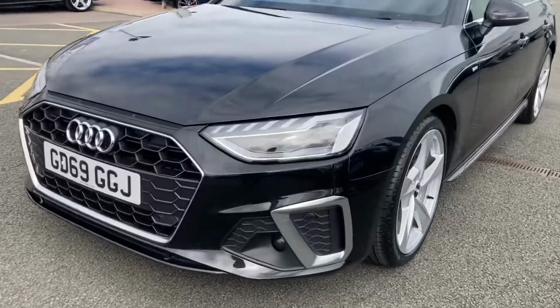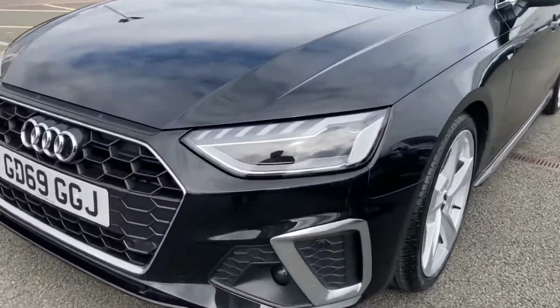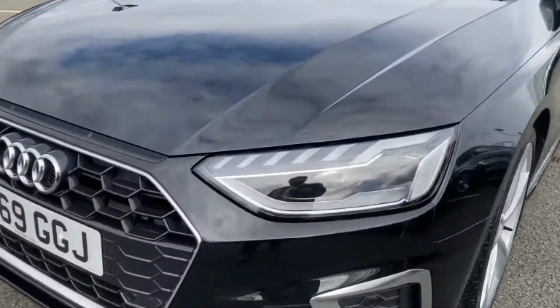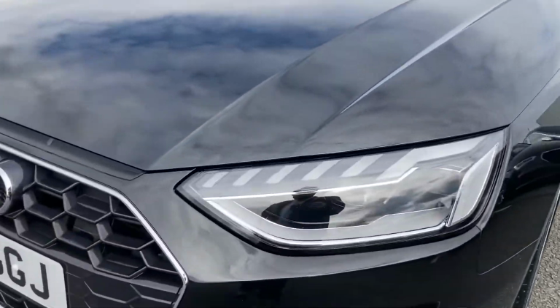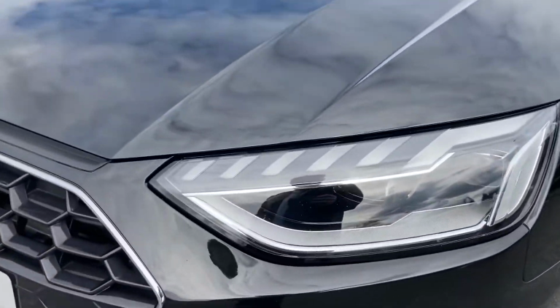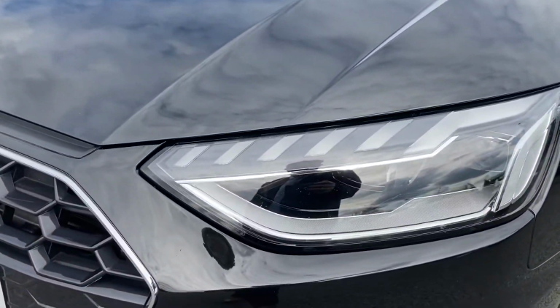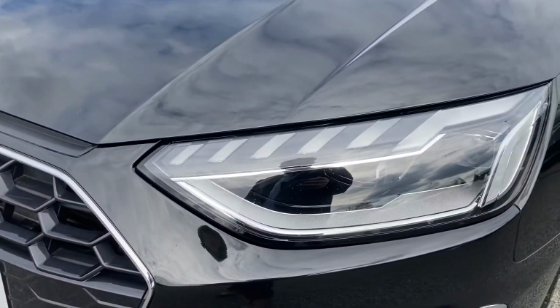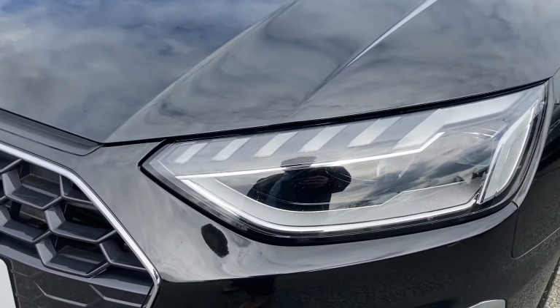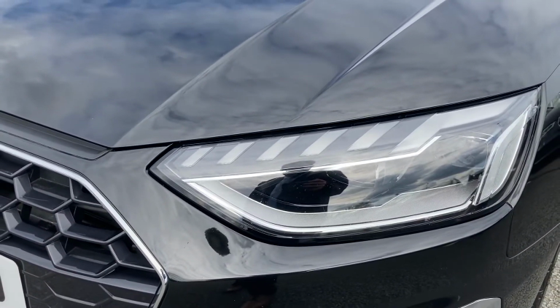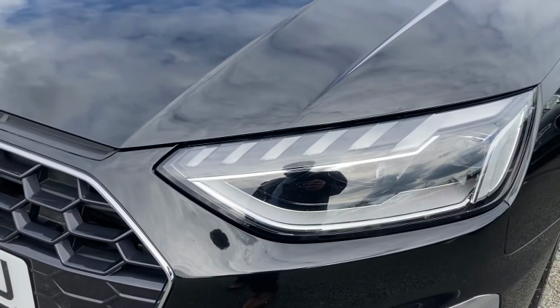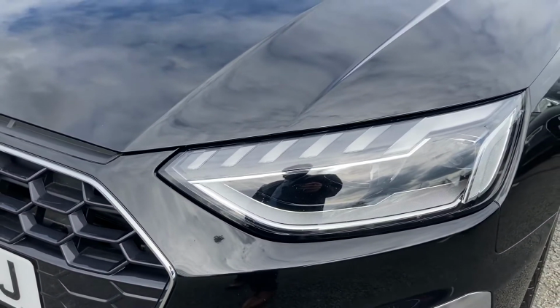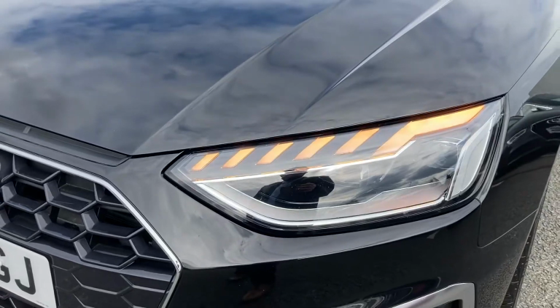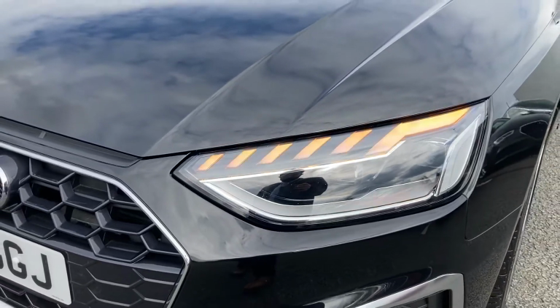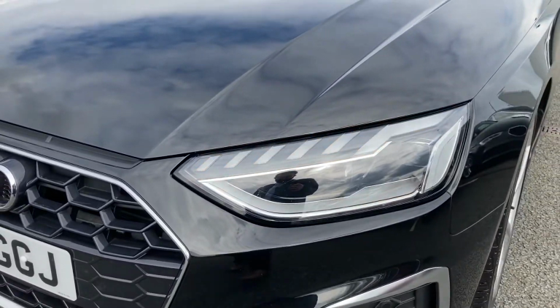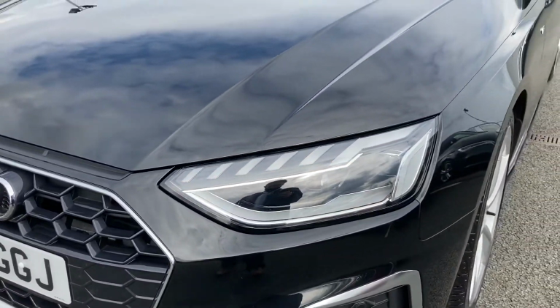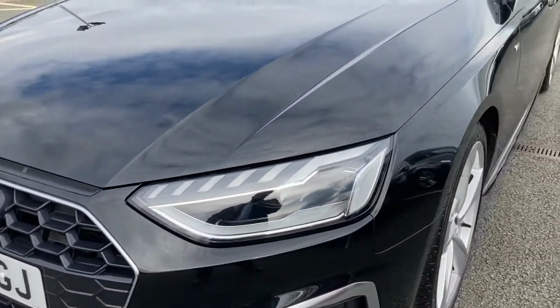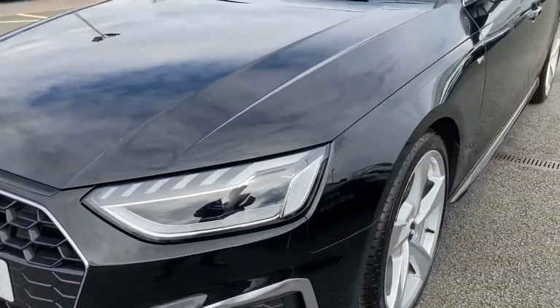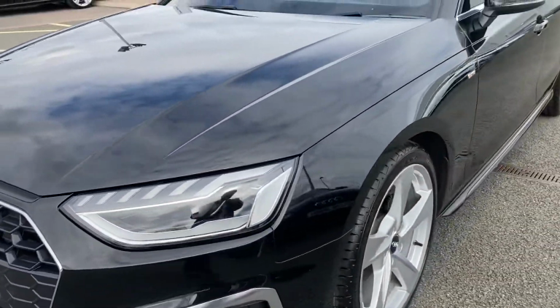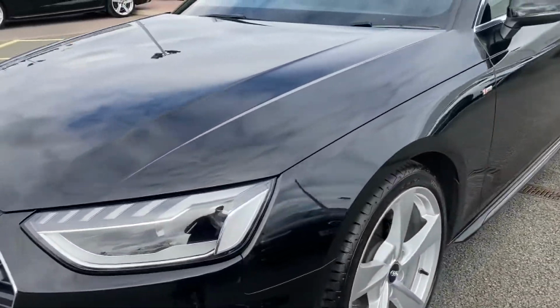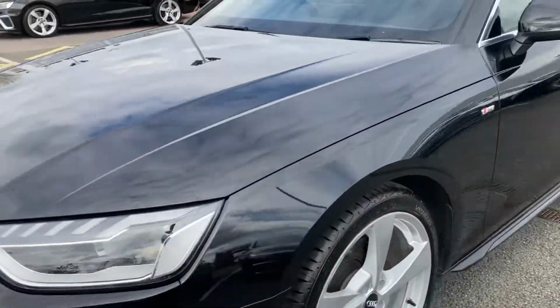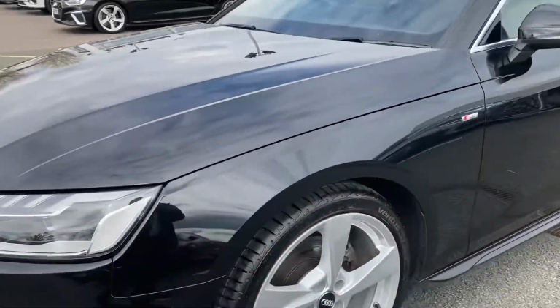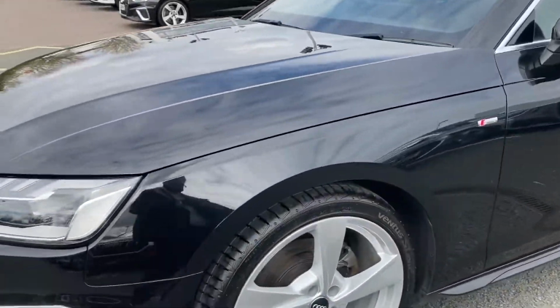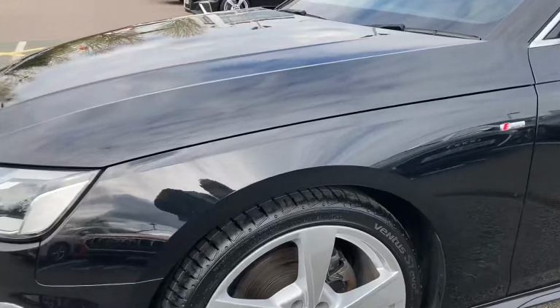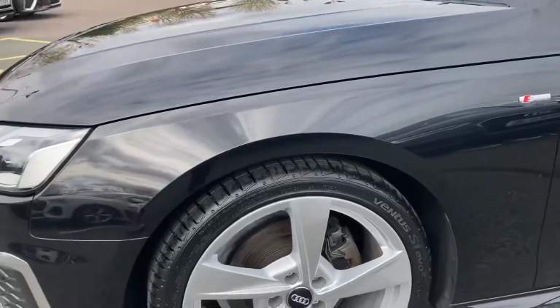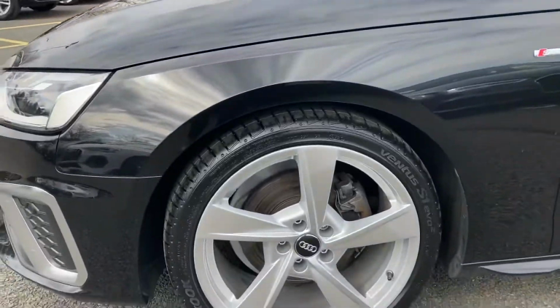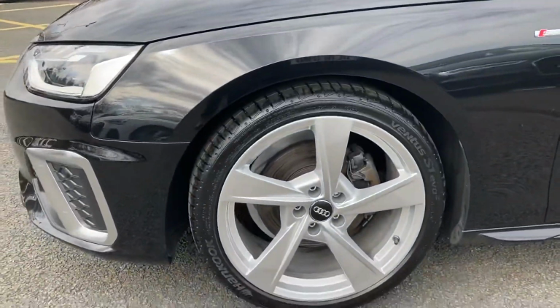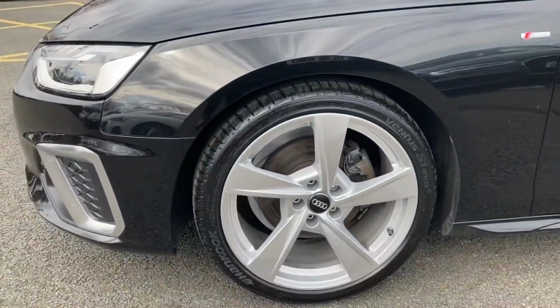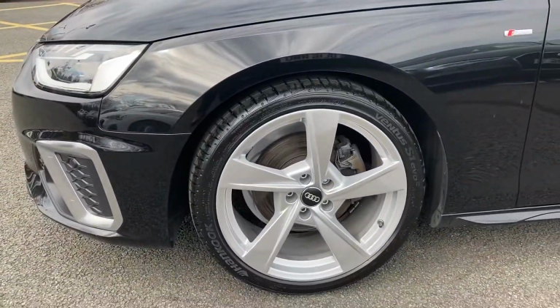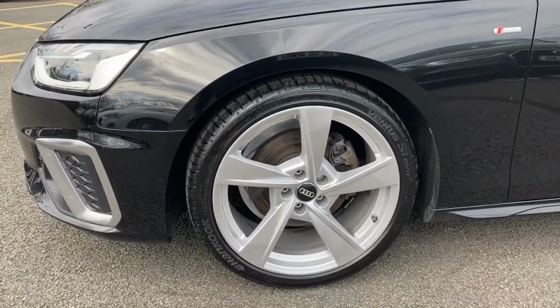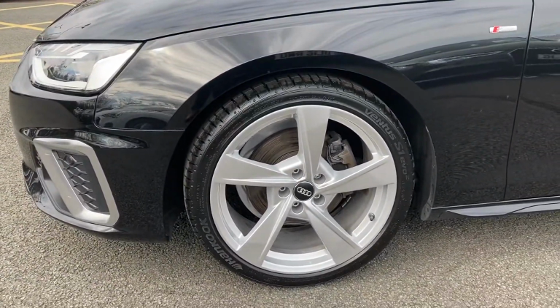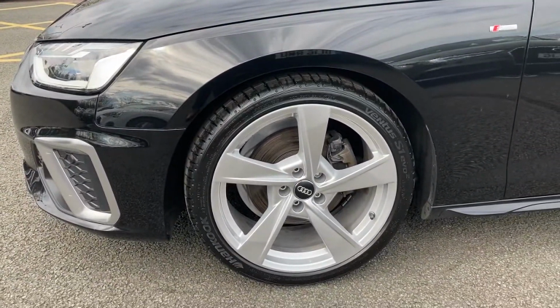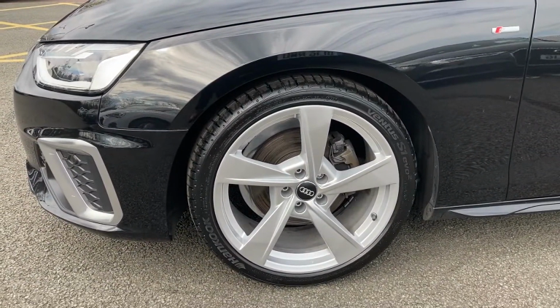Moving forward, we come to this car's LED headlights with daytime running lights, brightening up even the darkest of road conditions. Moving around to the side, we have this car's 19 inch 5-arm design alloy wheels, which are all in great condition.